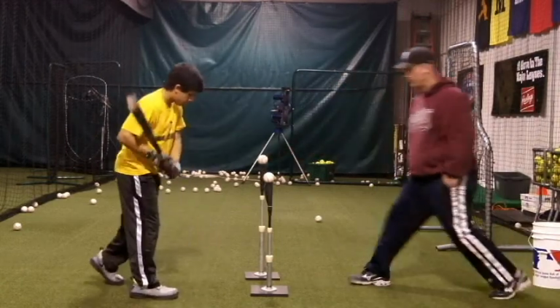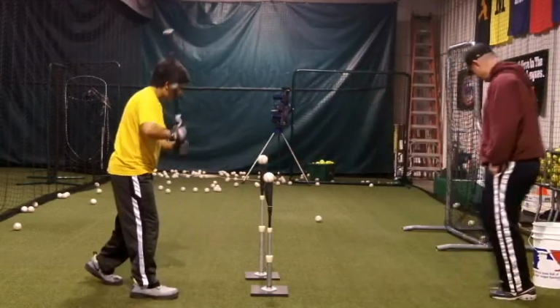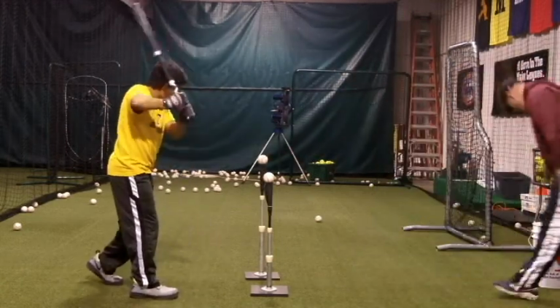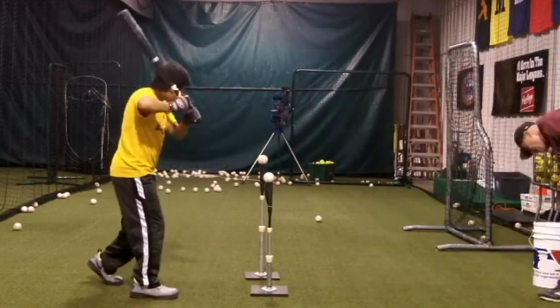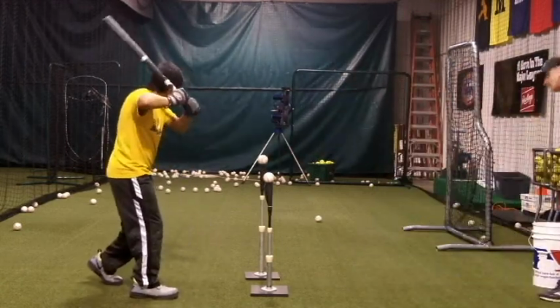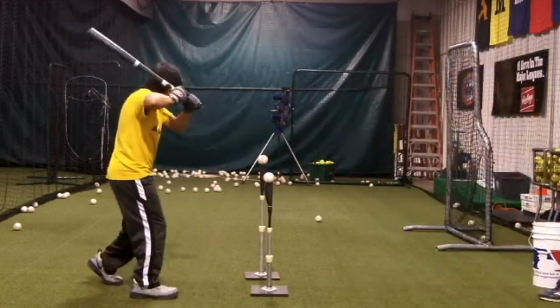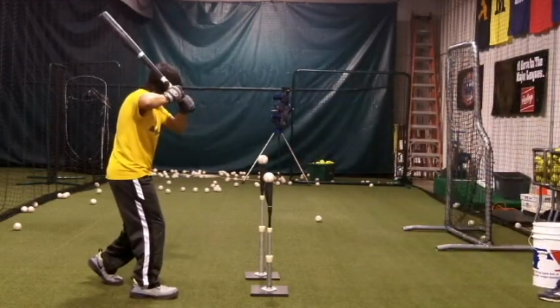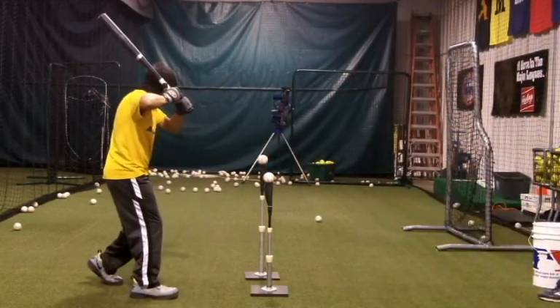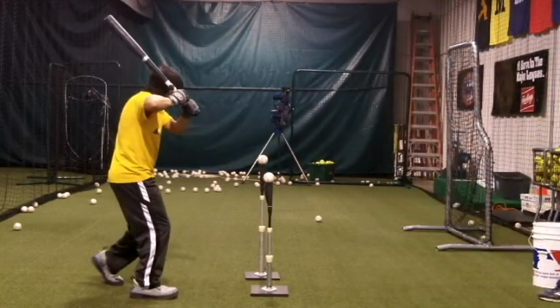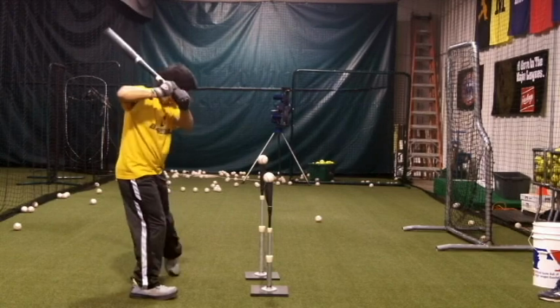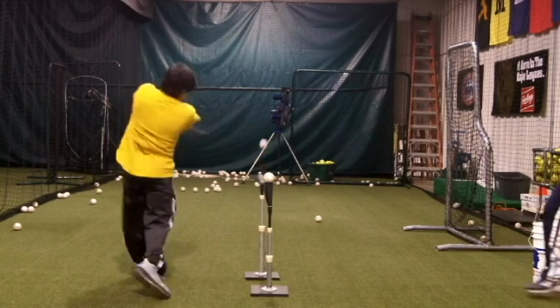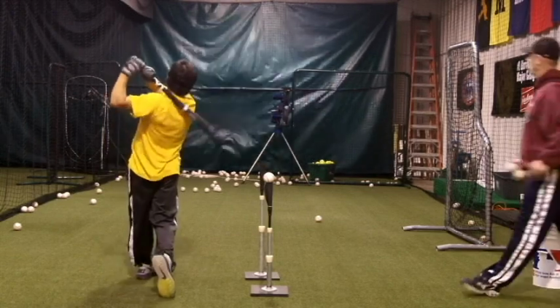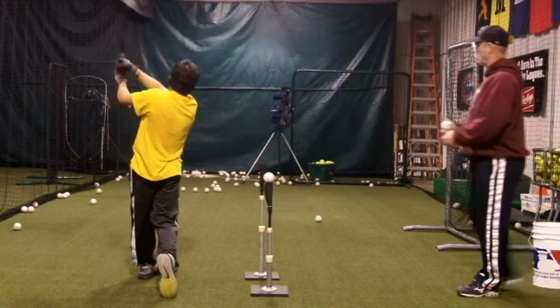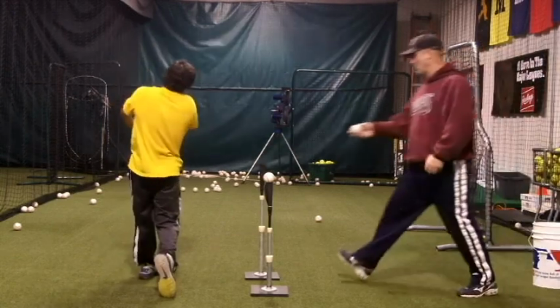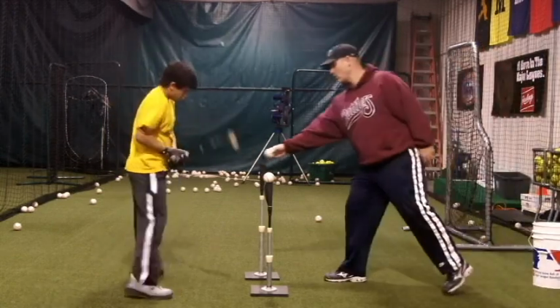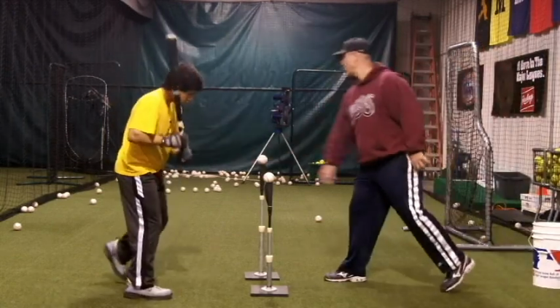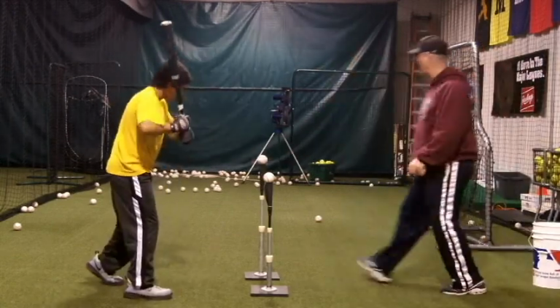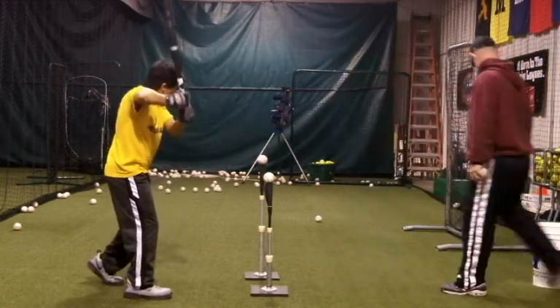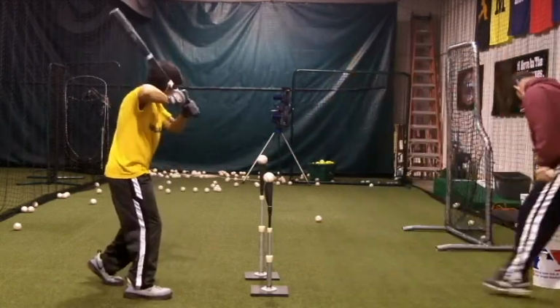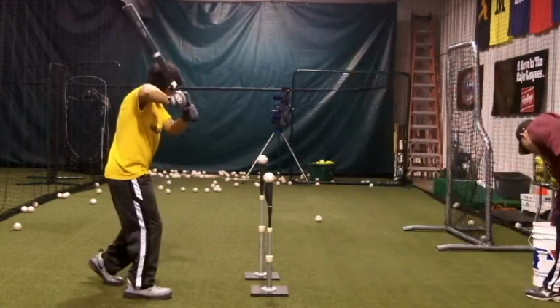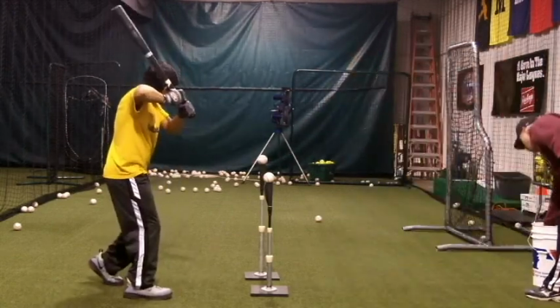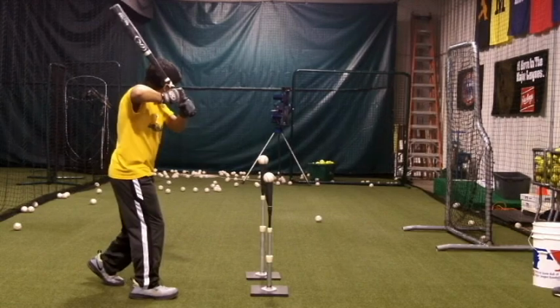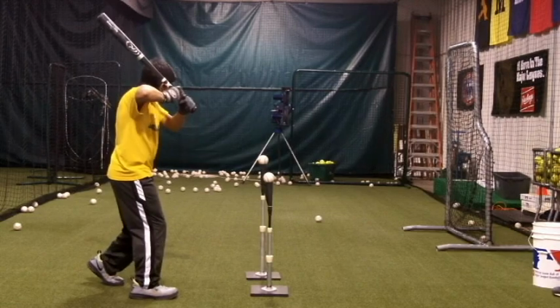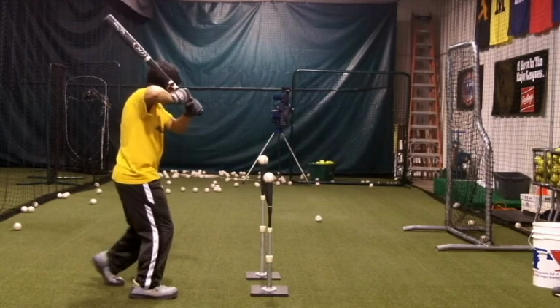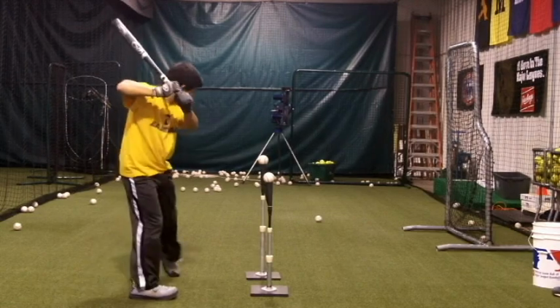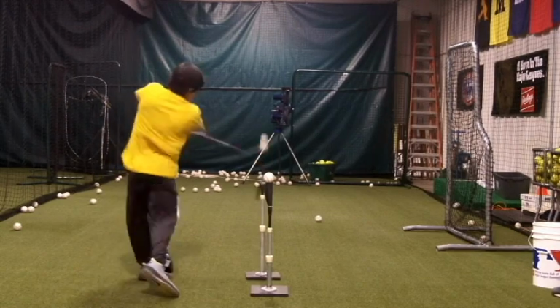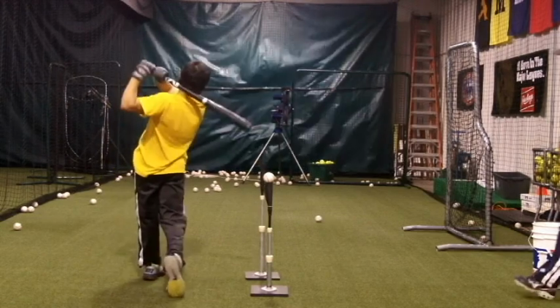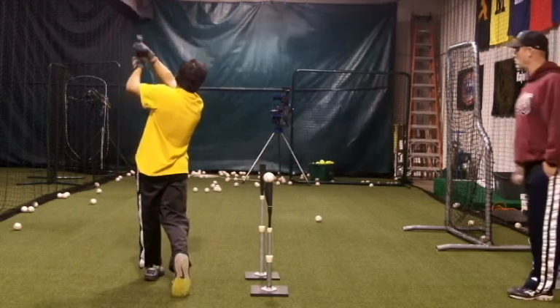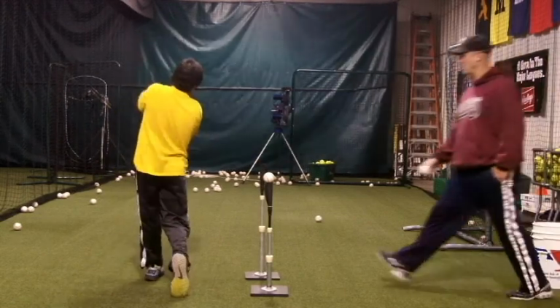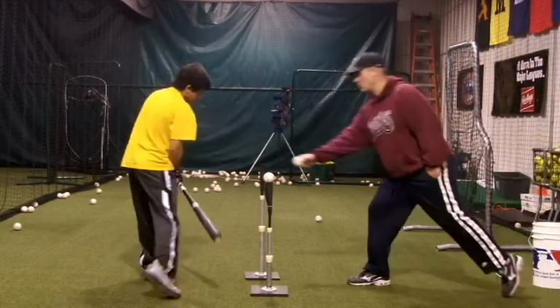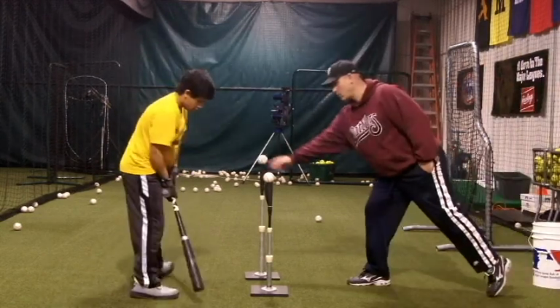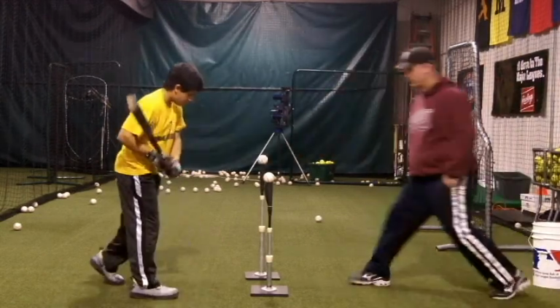Another good way of developing a compact swing is with this double ball drill. This helps teach the compact swing on lower pitches also, which is often the one that hitters drop their hands on. Once again, line drives with backspin are the goal.